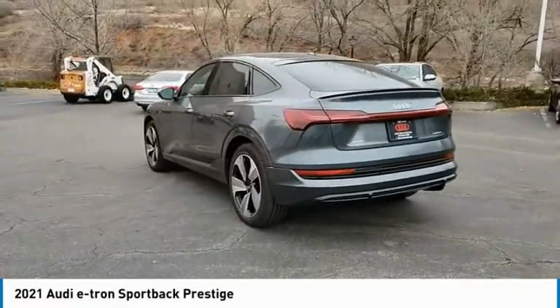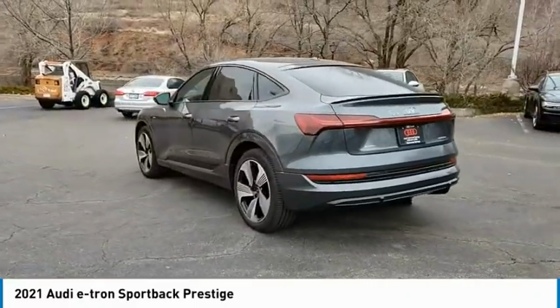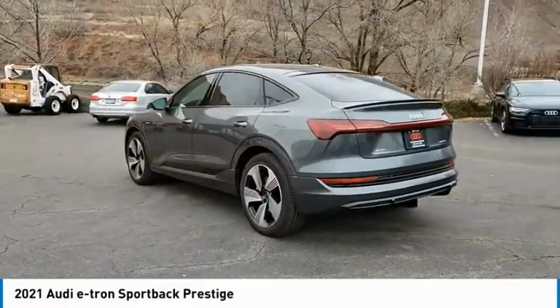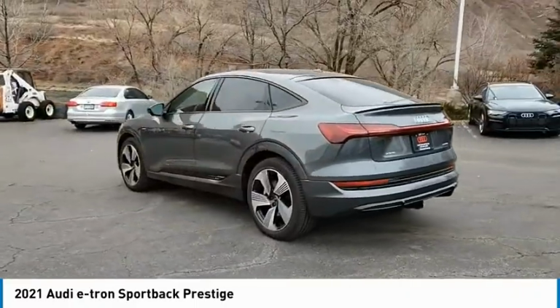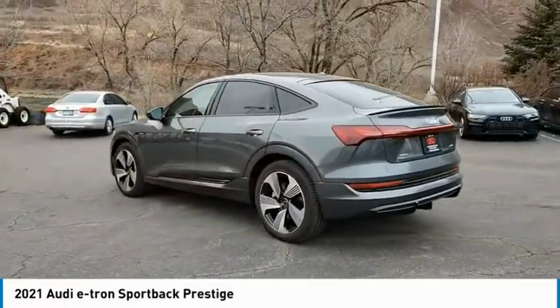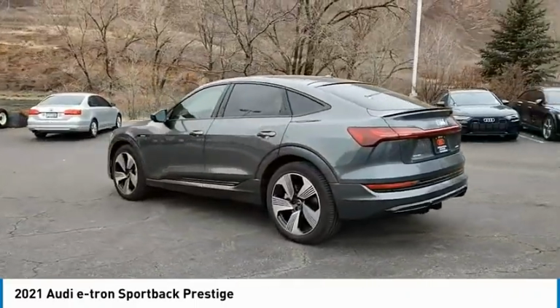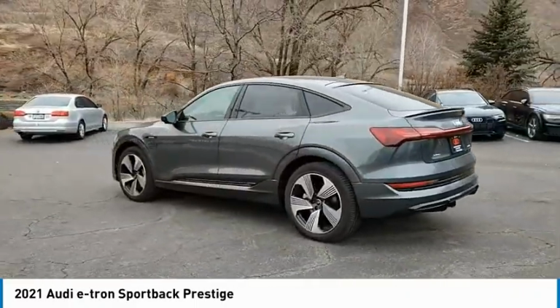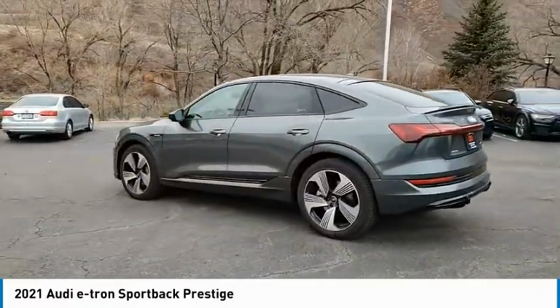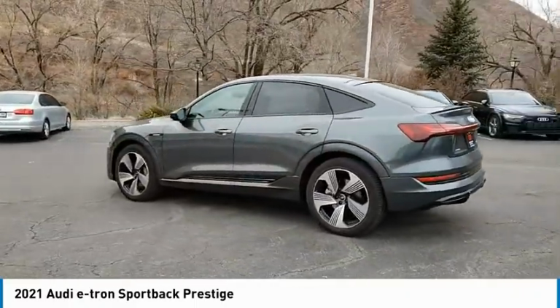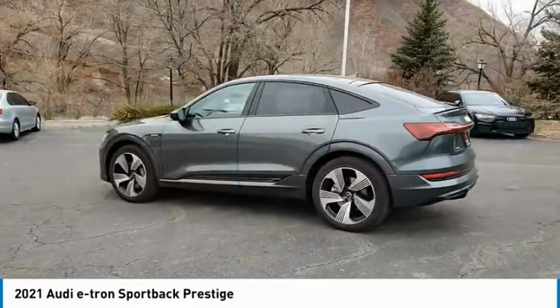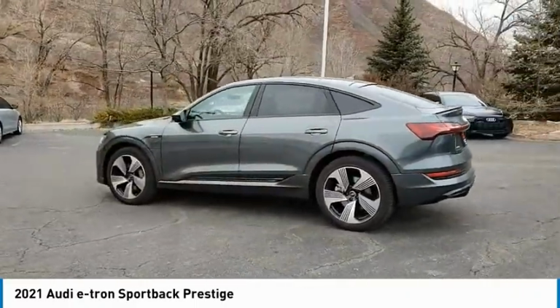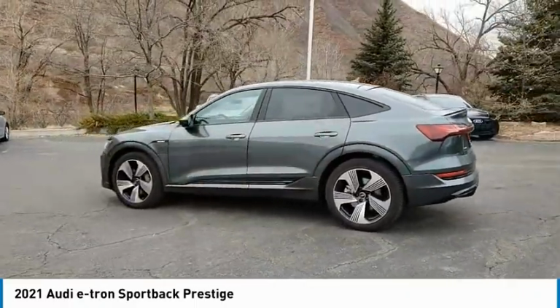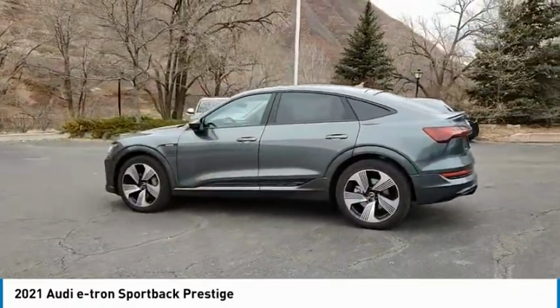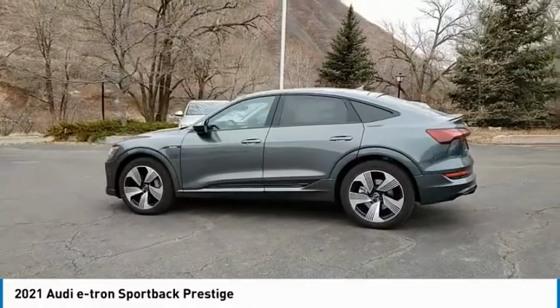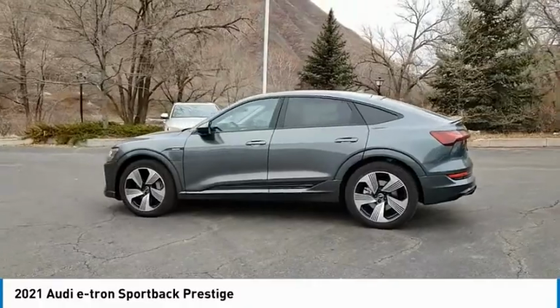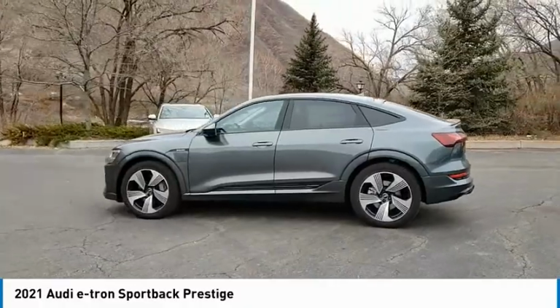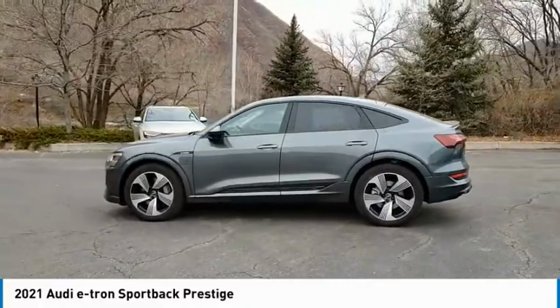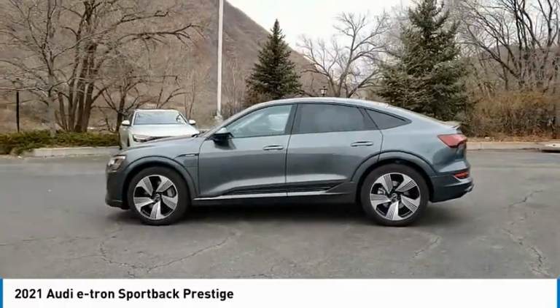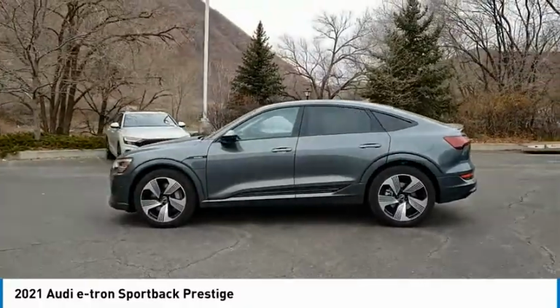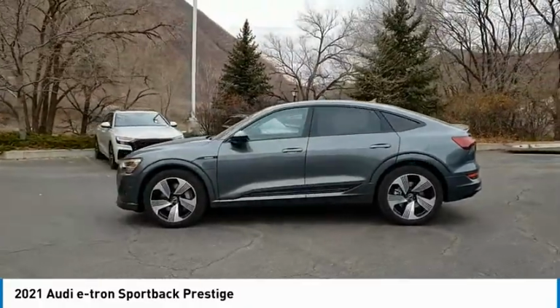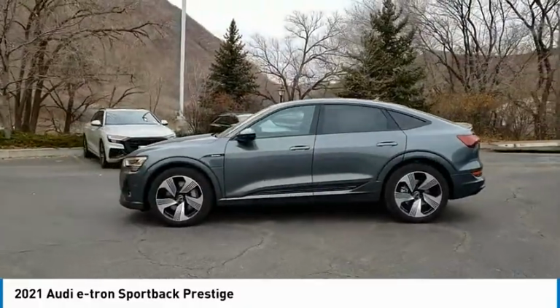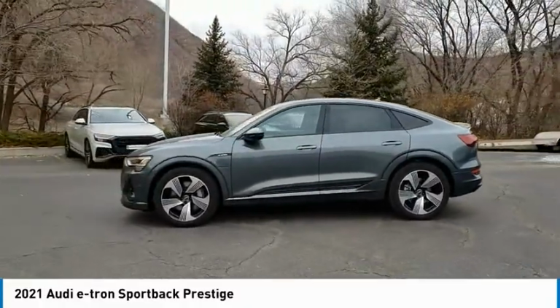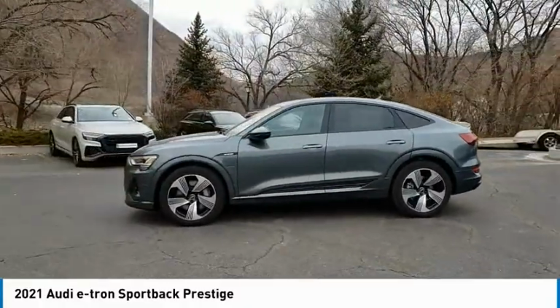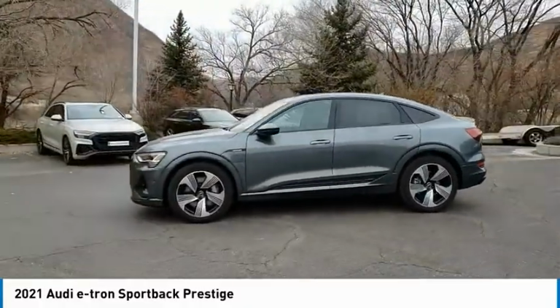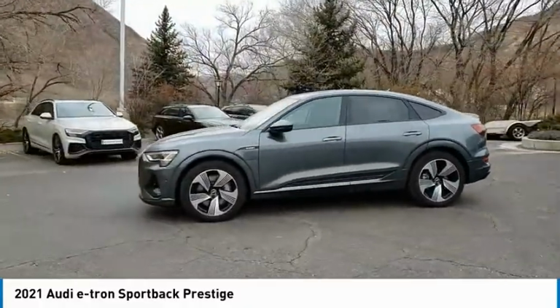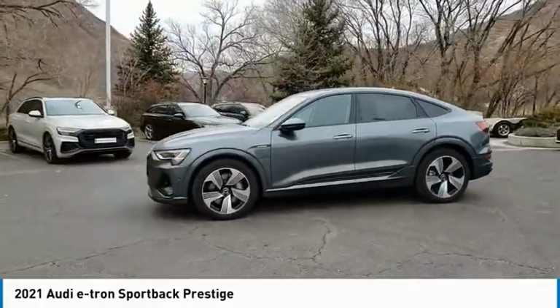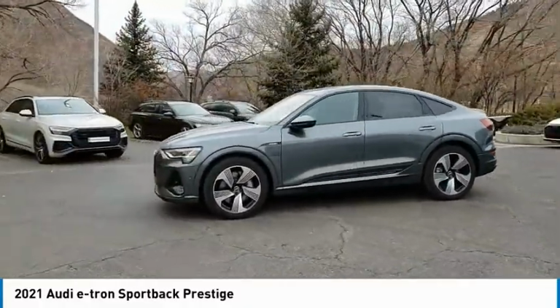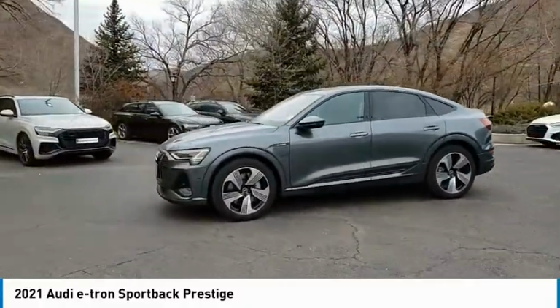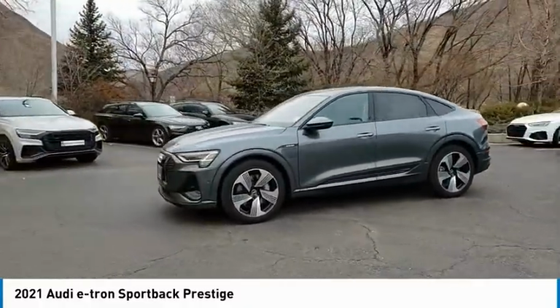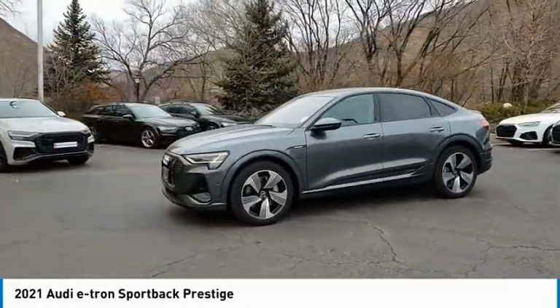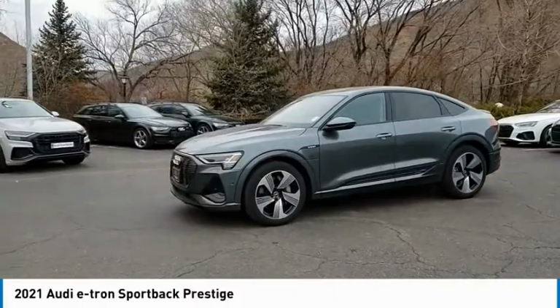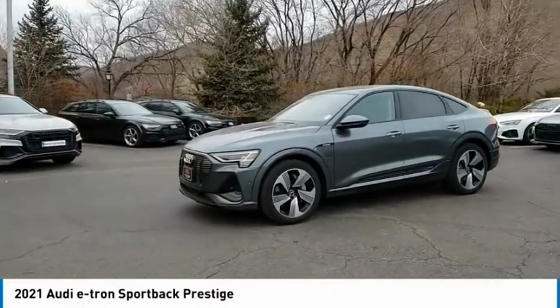panoramic roof, blind spot monitor, all-wheel drive, heated mirrors, aluminum wheels, rear spoiler, power lift gate, brake assist, traction control.